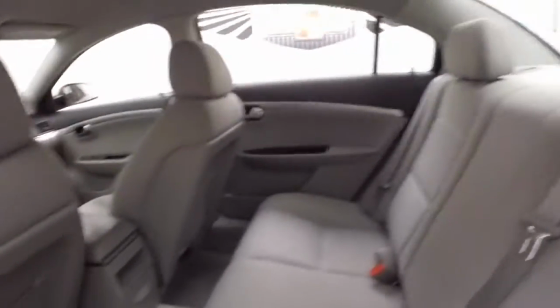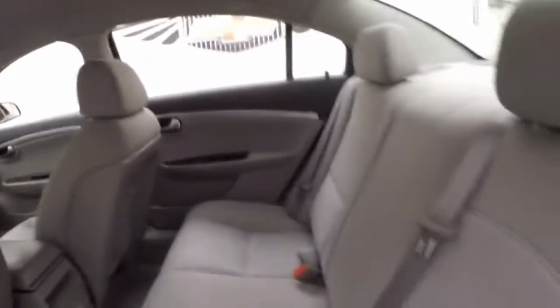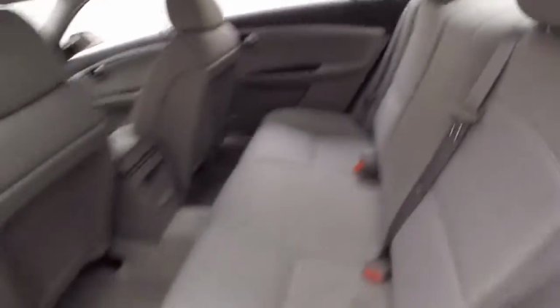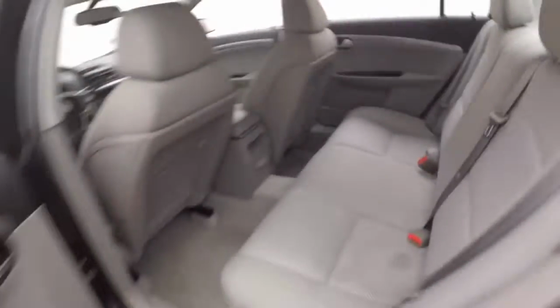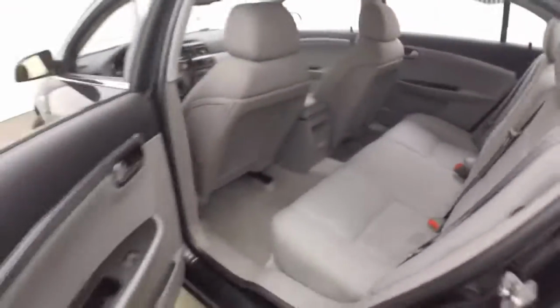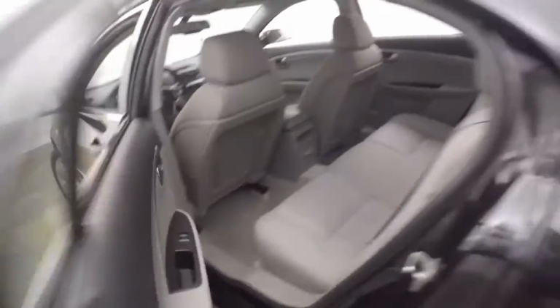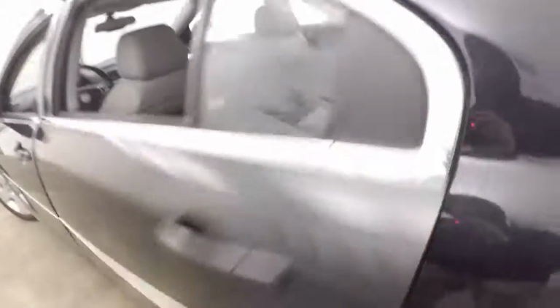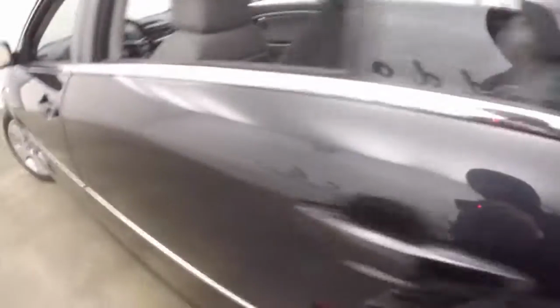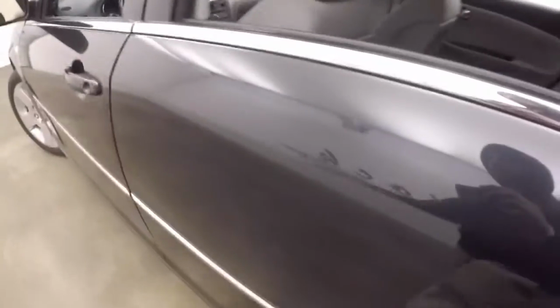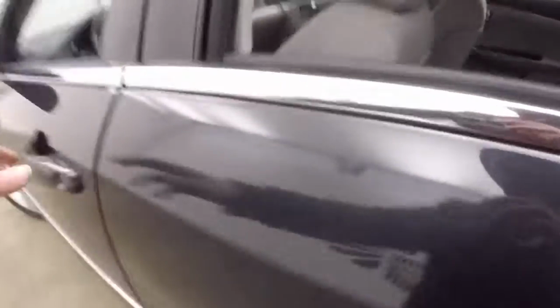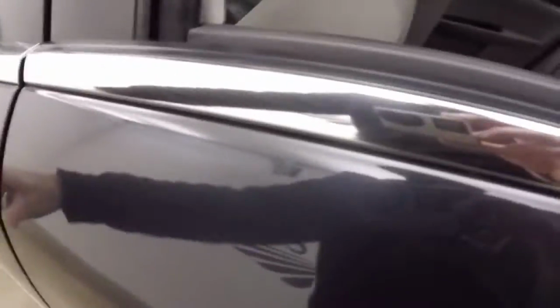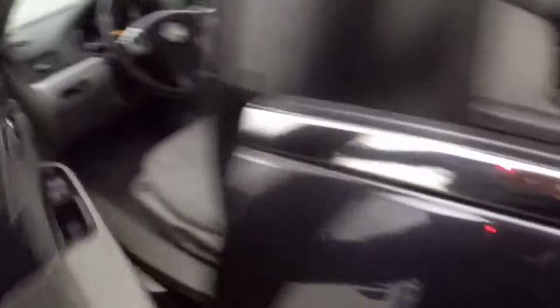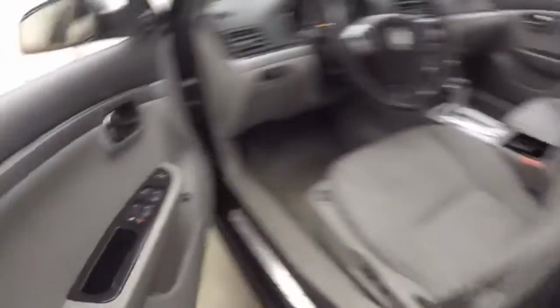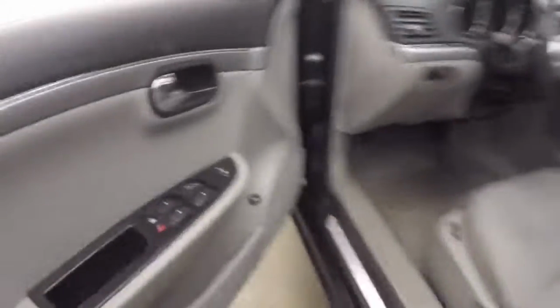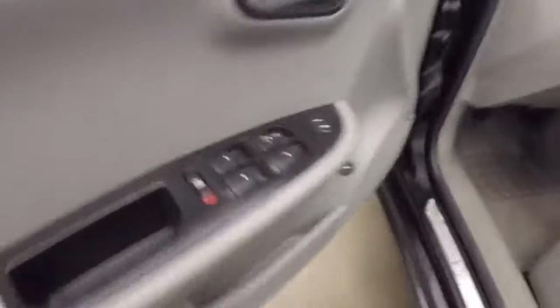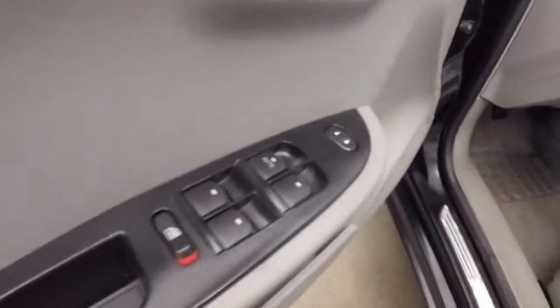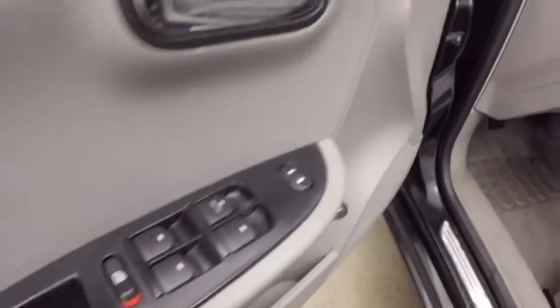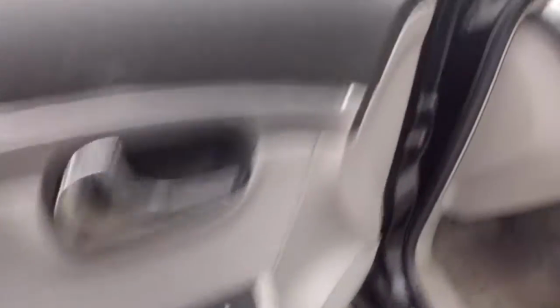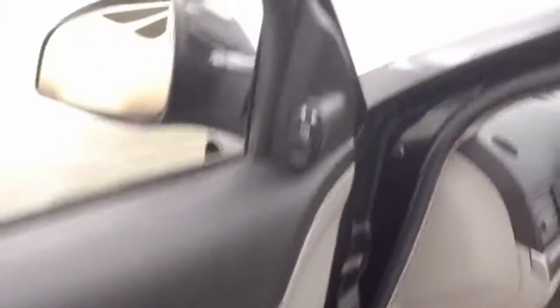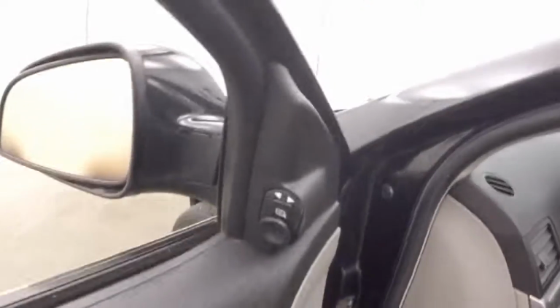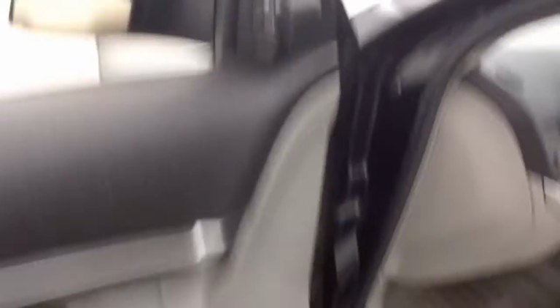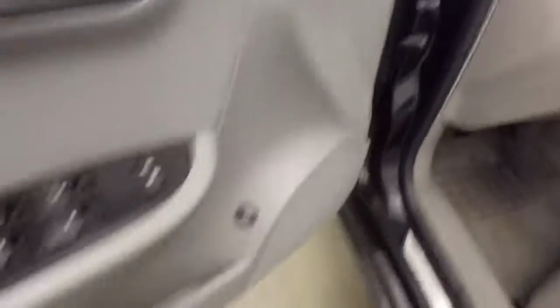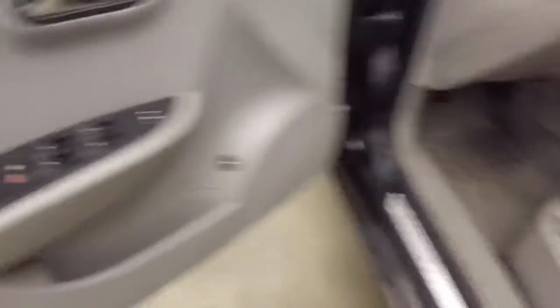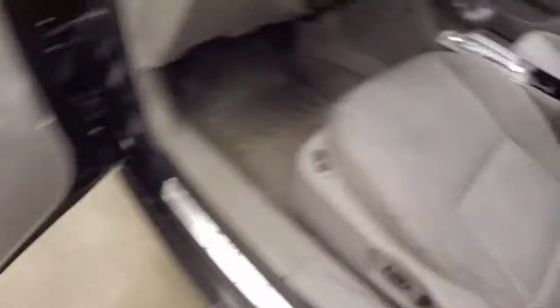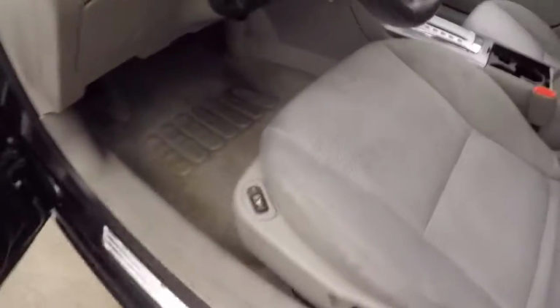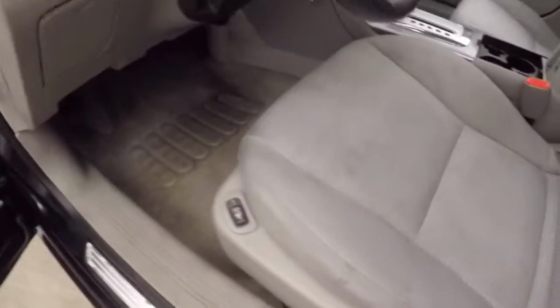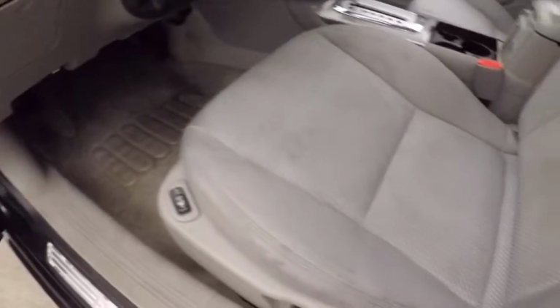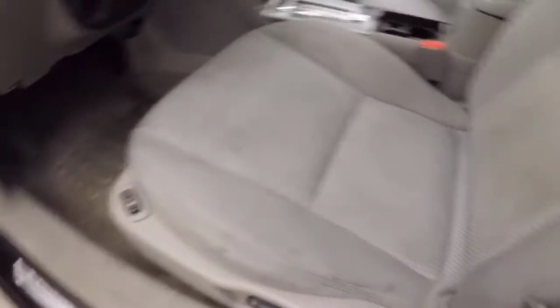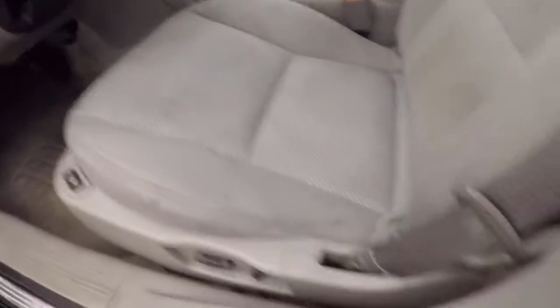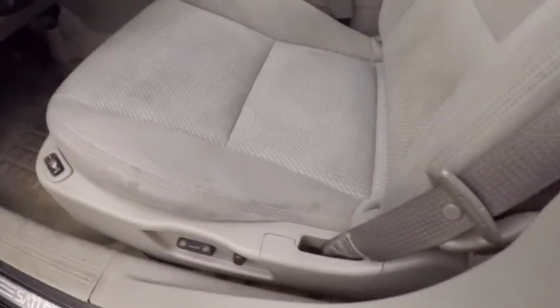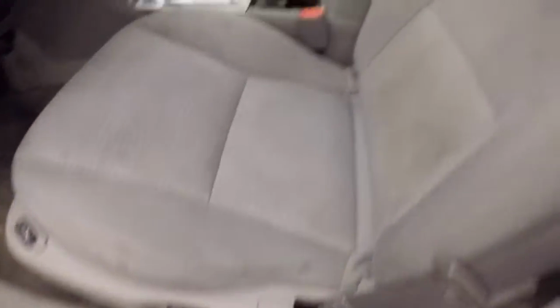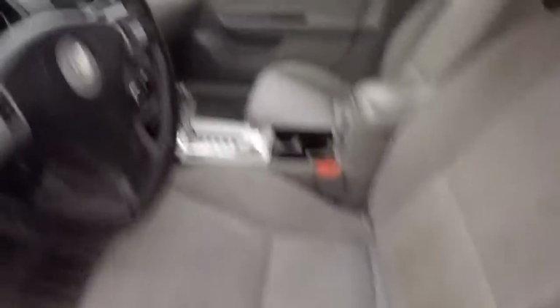Nice bright interior with controls on the door, including trunk release, heated seats, and a power seat.